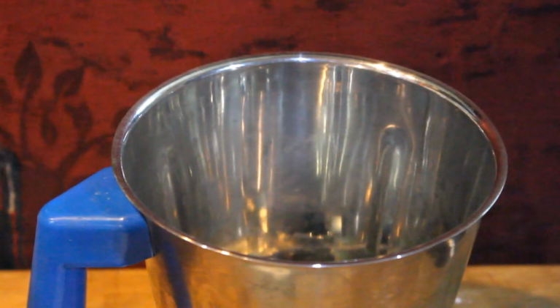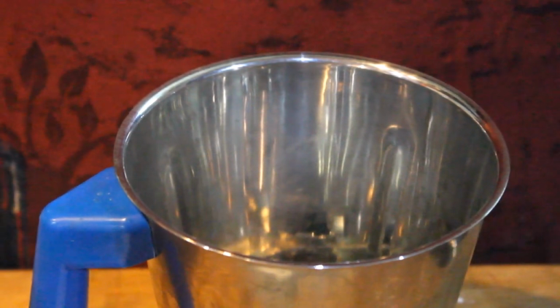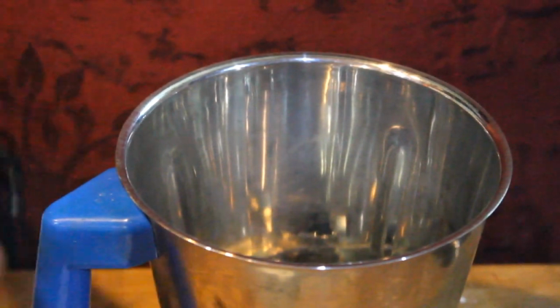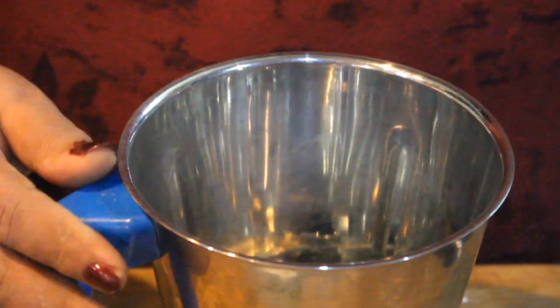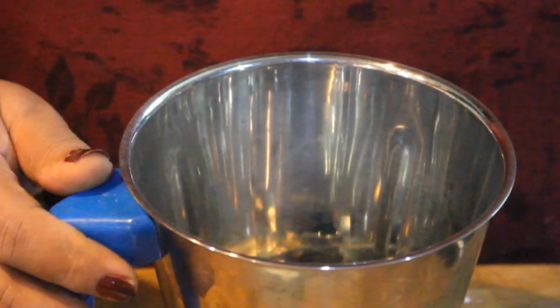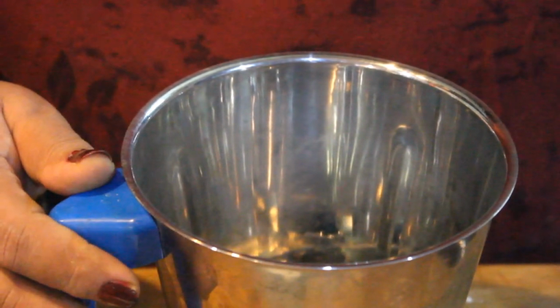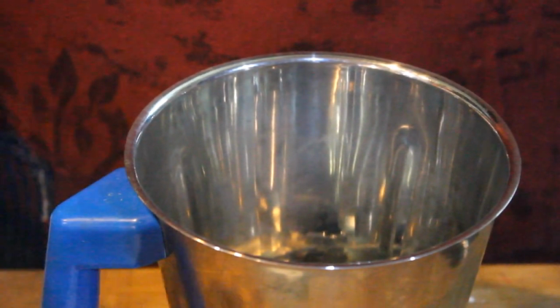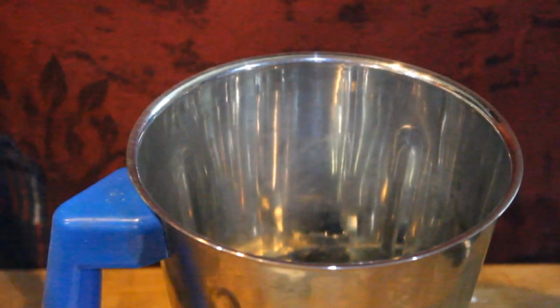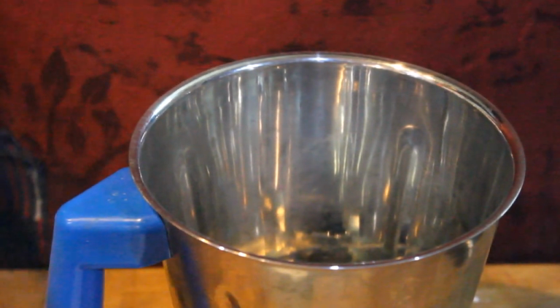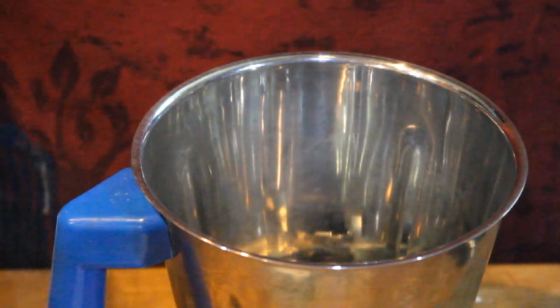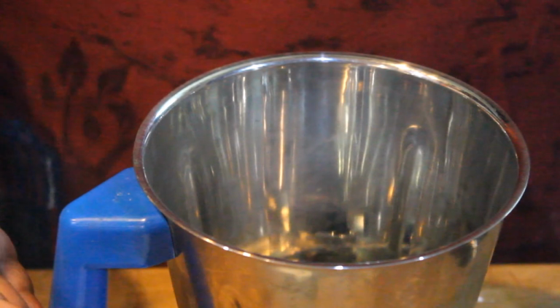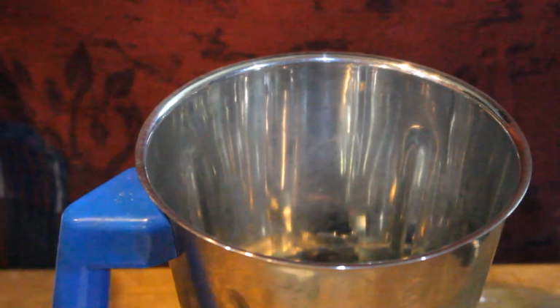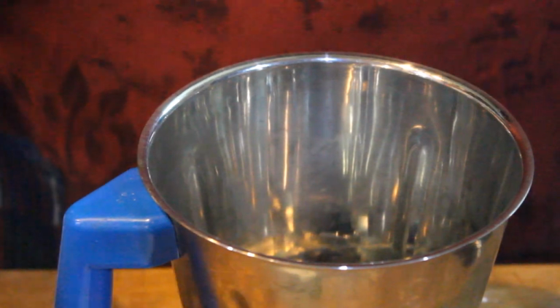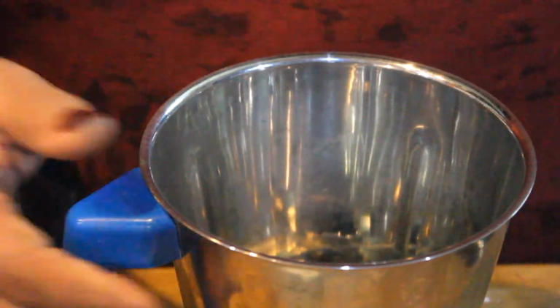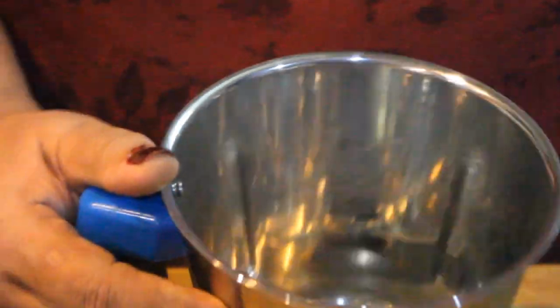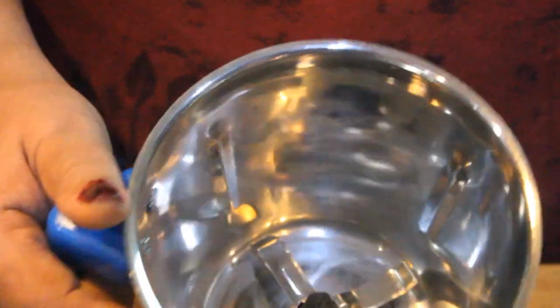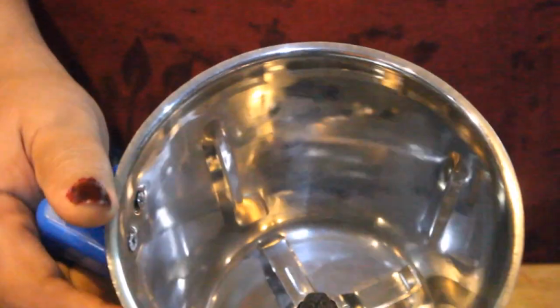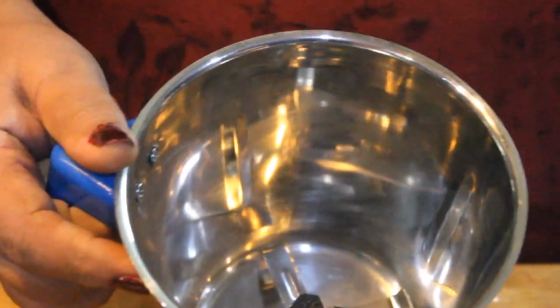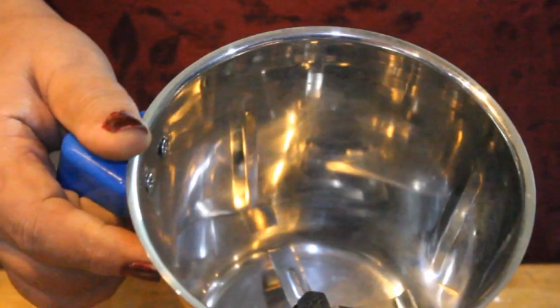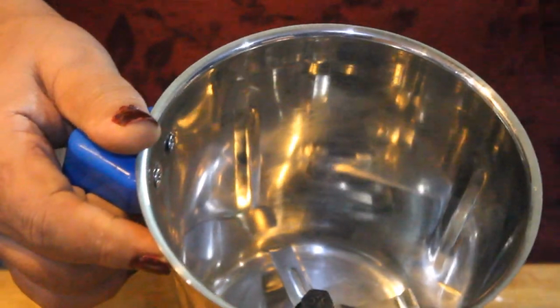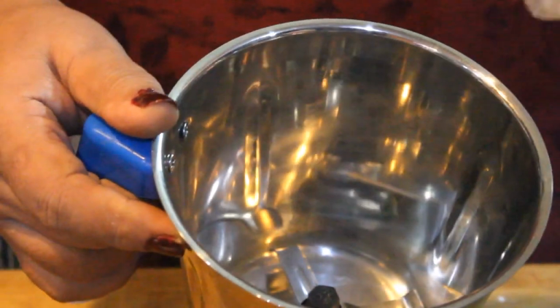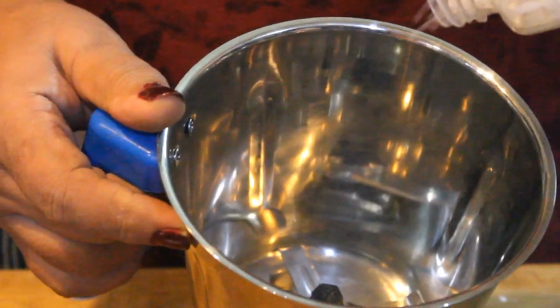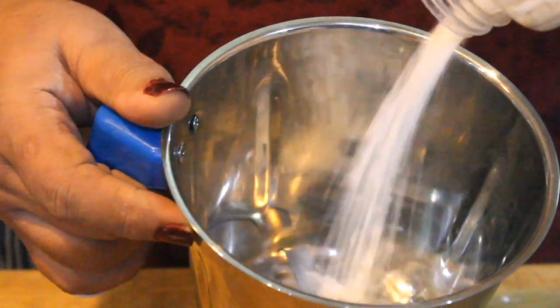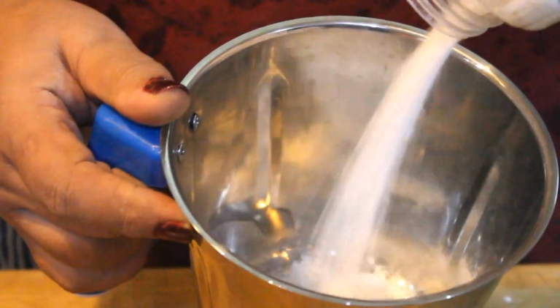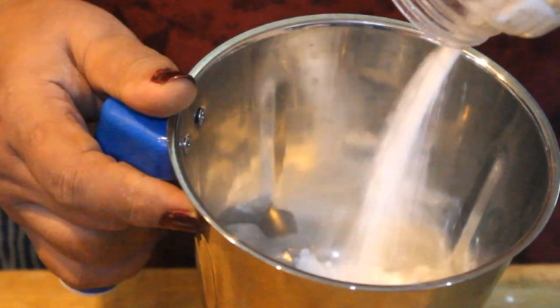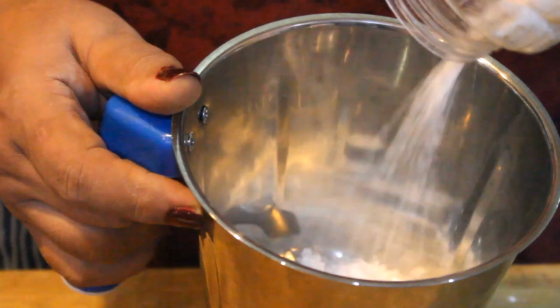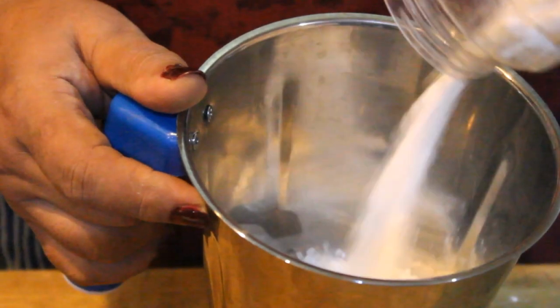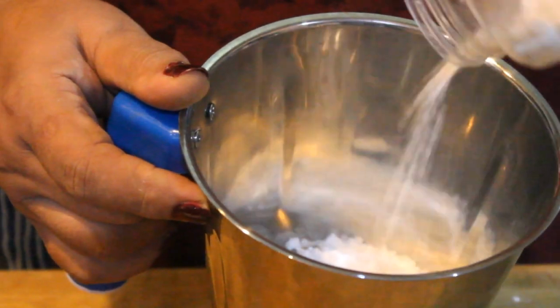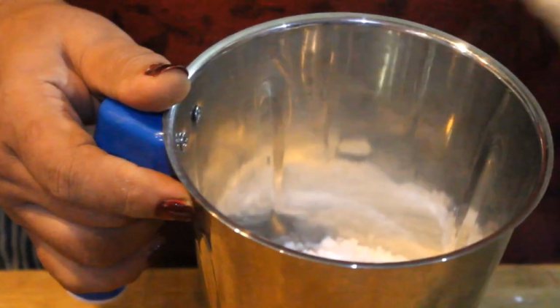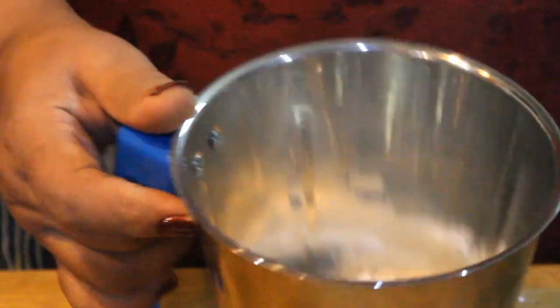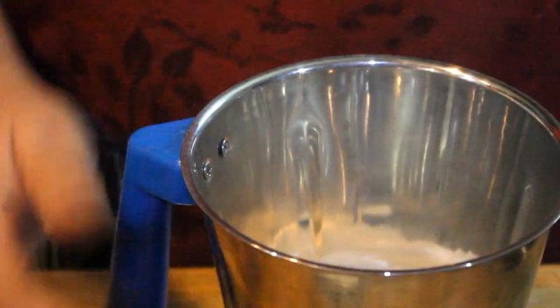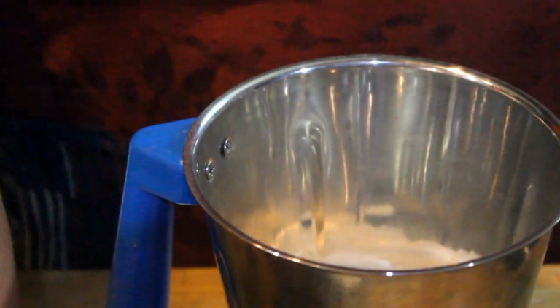First of all, we will take a mix. Now, we will make it in the jar and add sugar (chini). We will grind it and paste it into powder form.